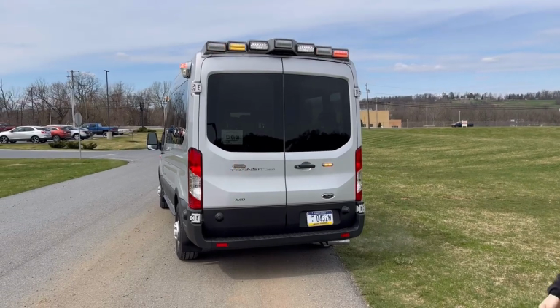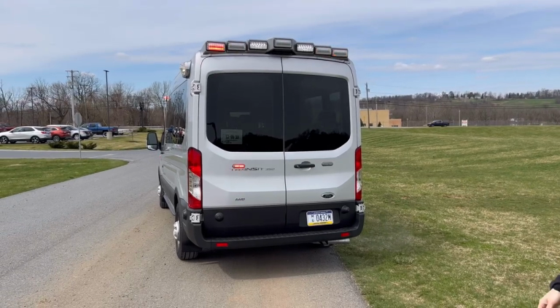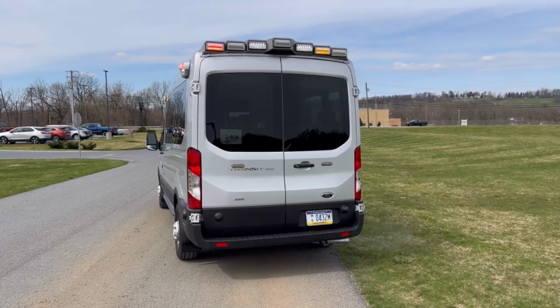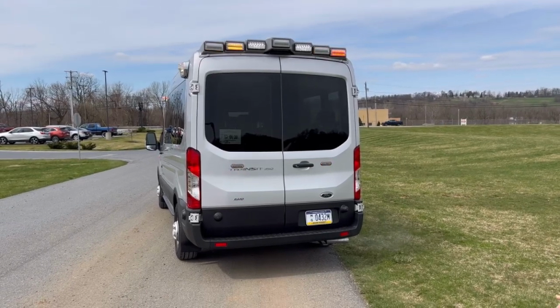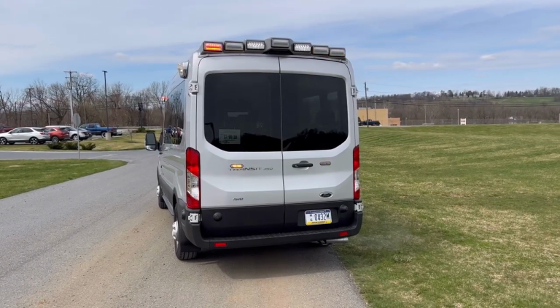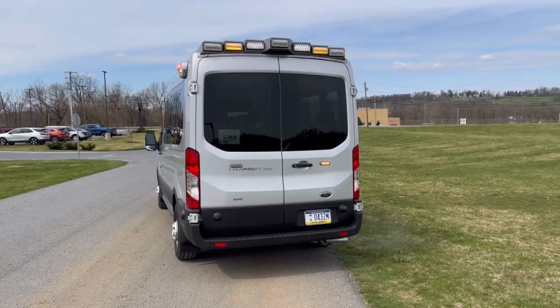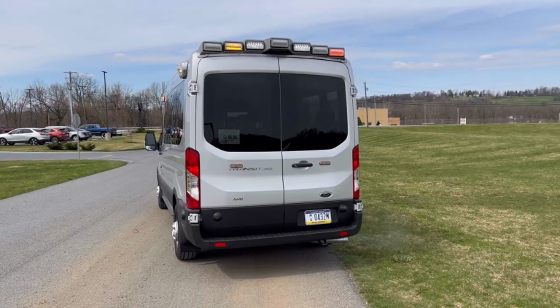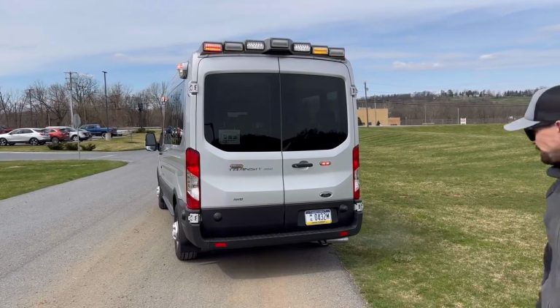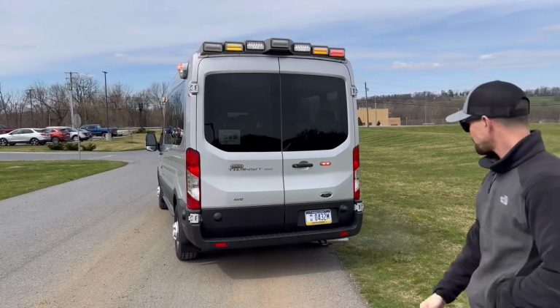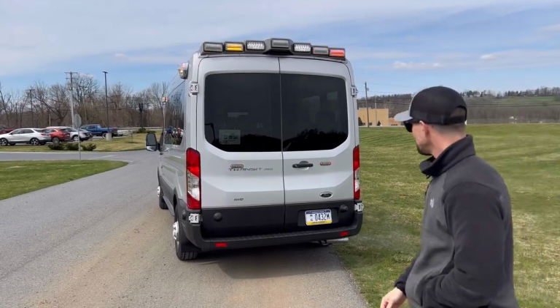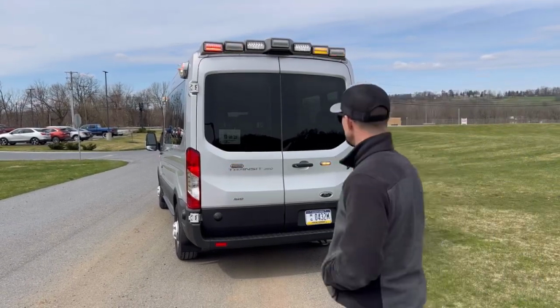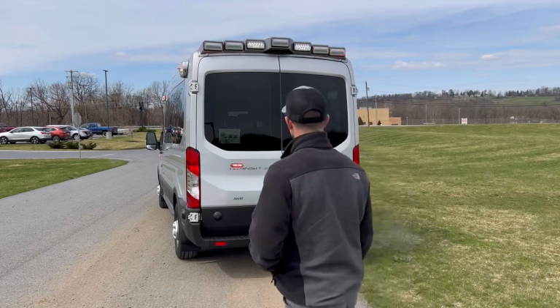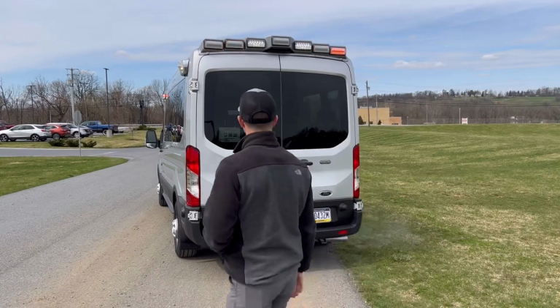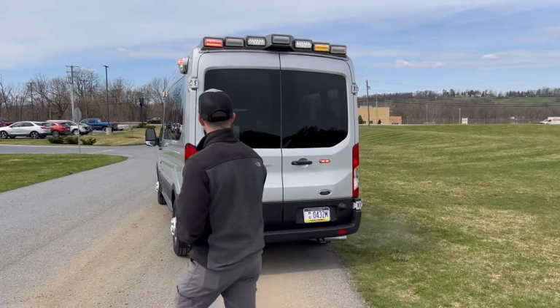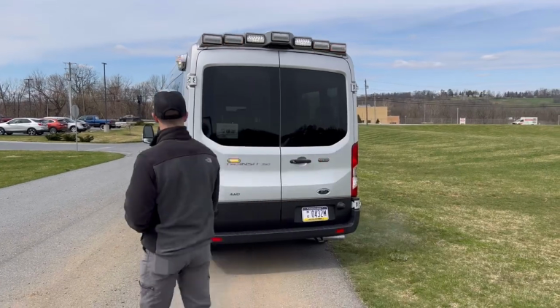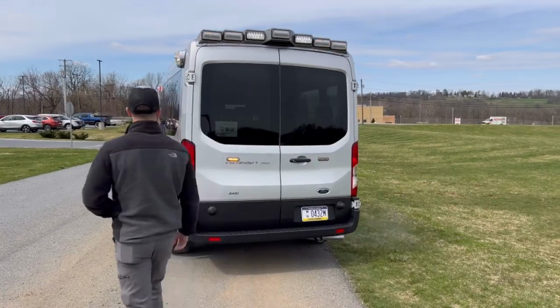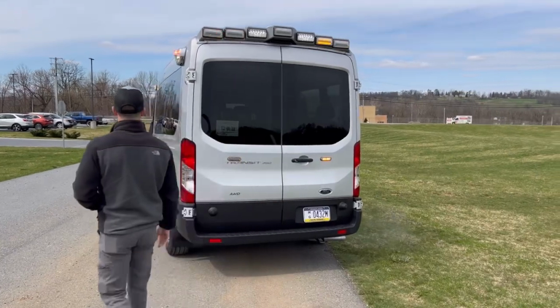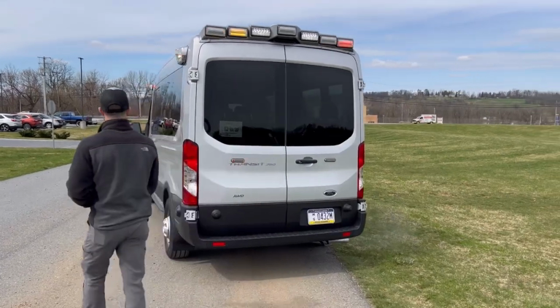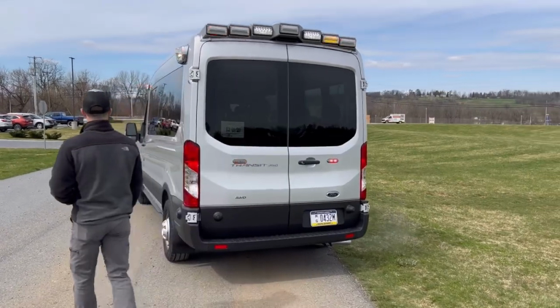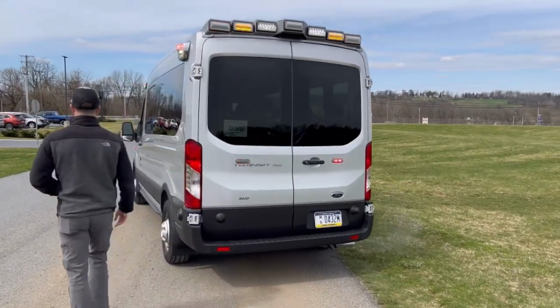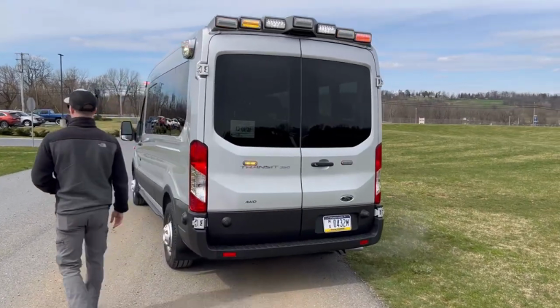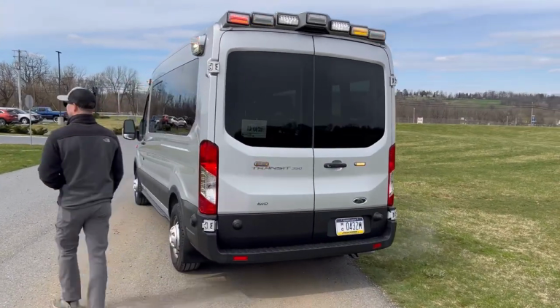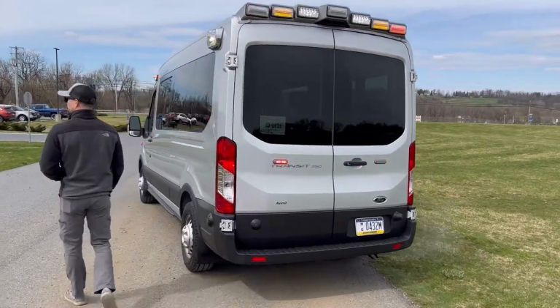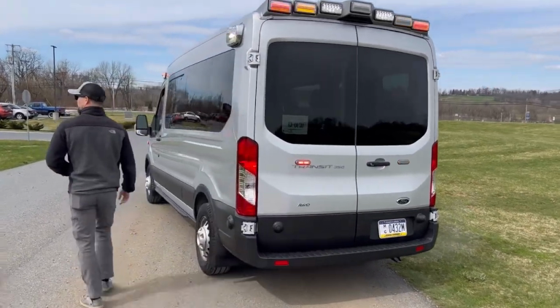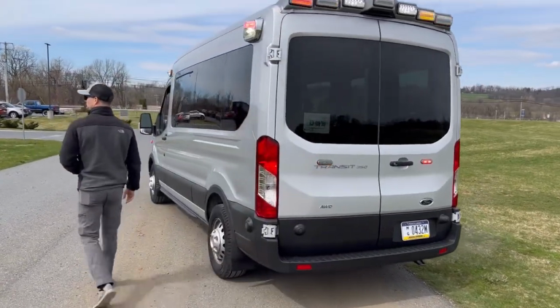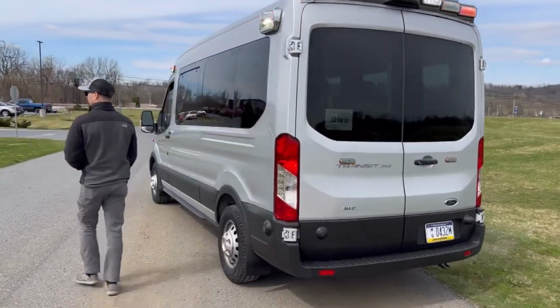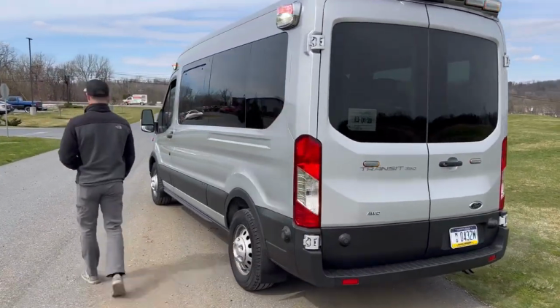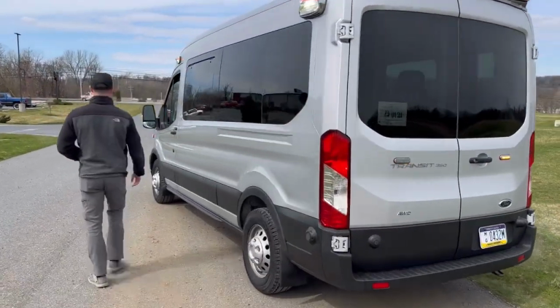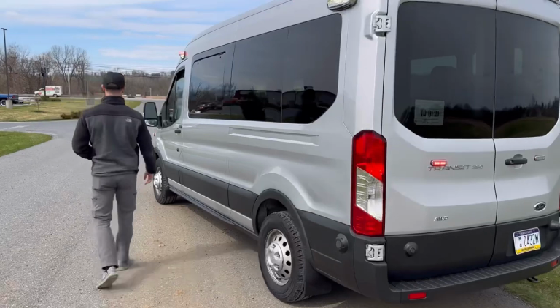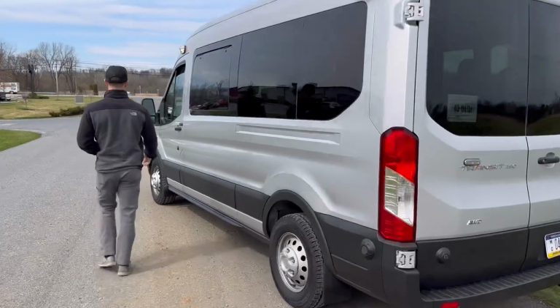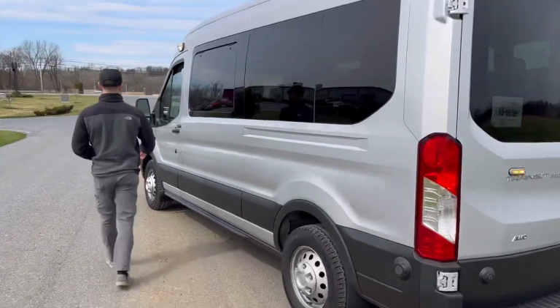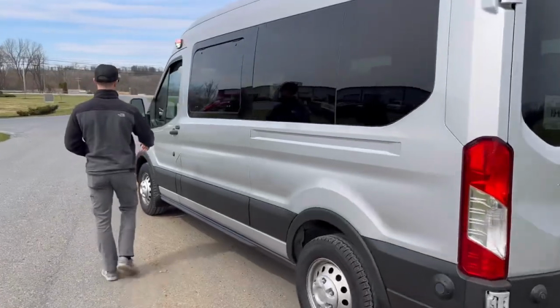On either door we have a Duo TIon in red/amber, finishing touches on this project.